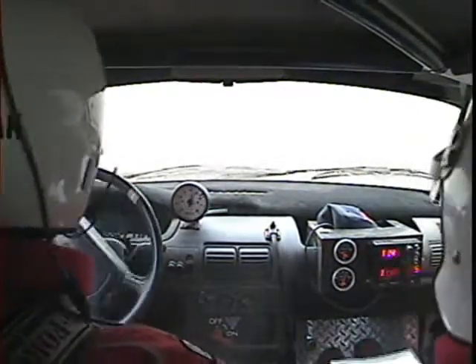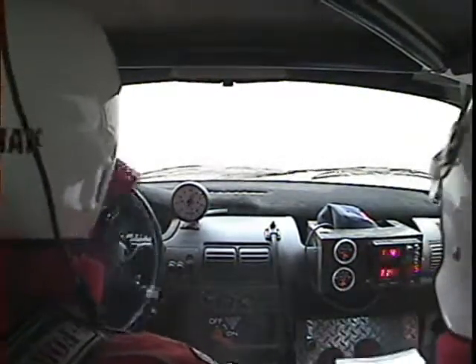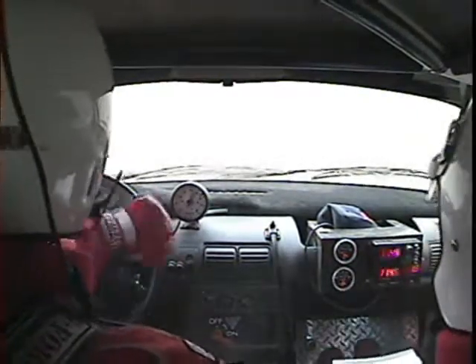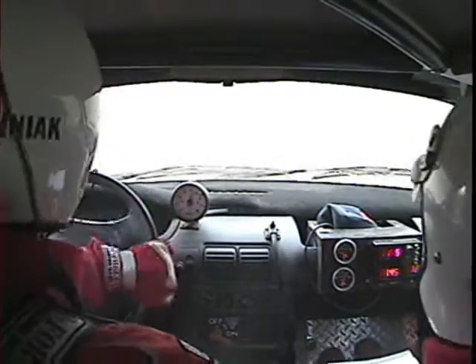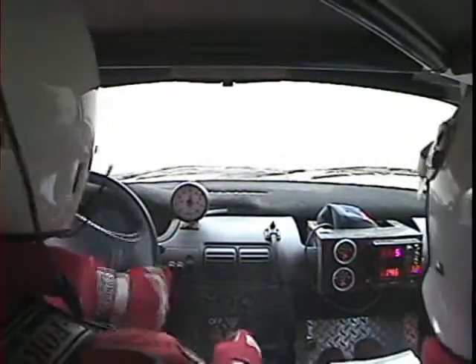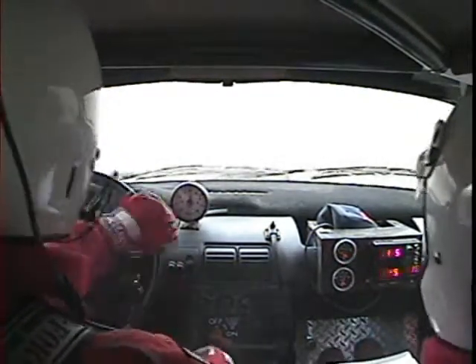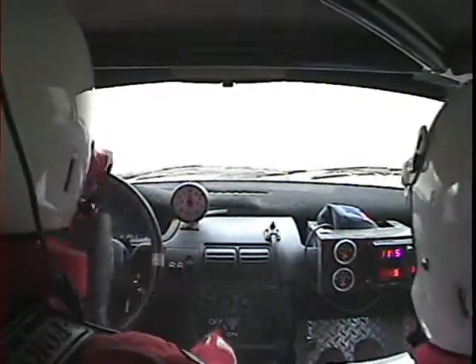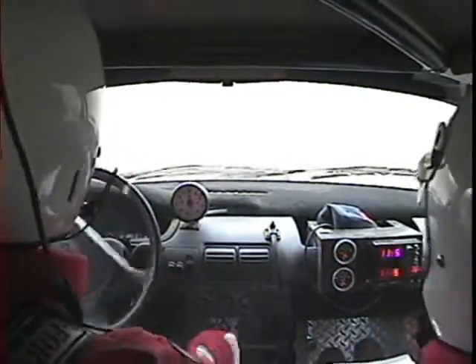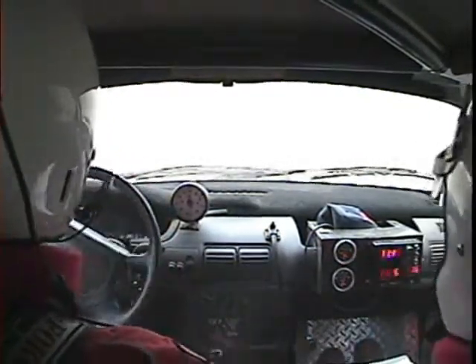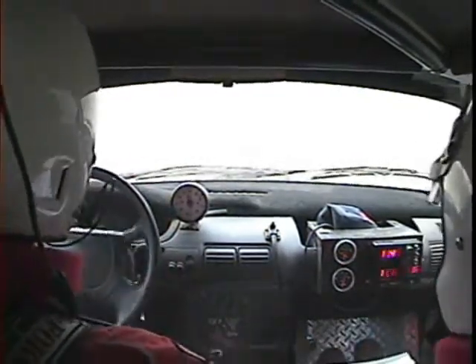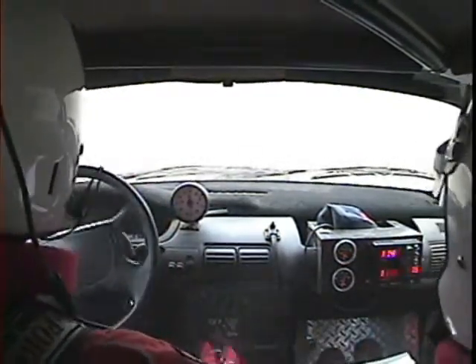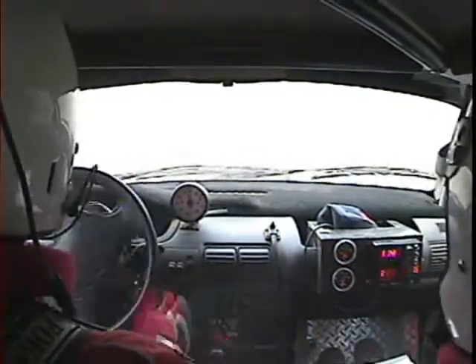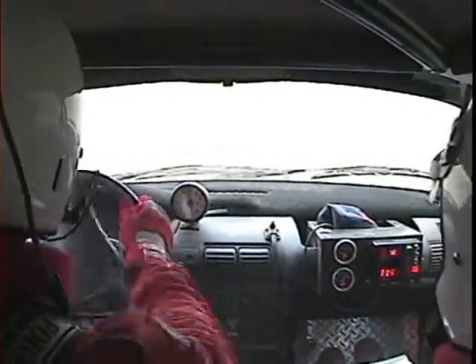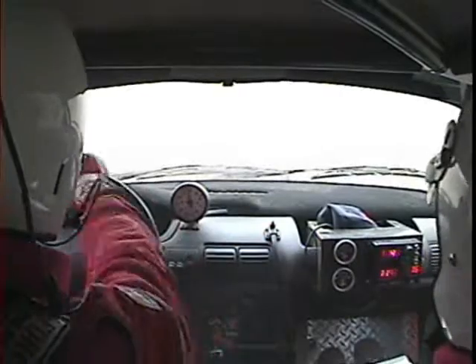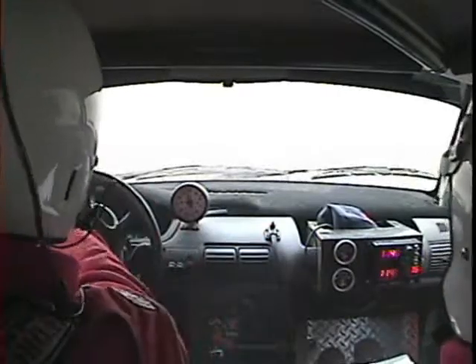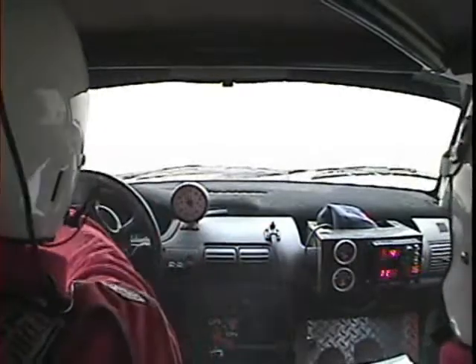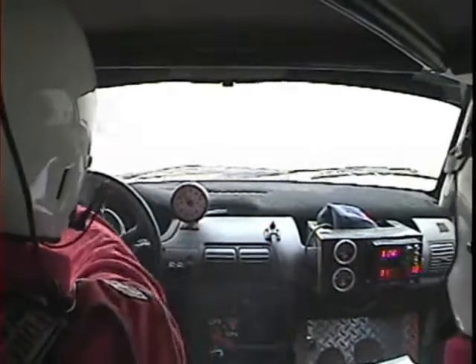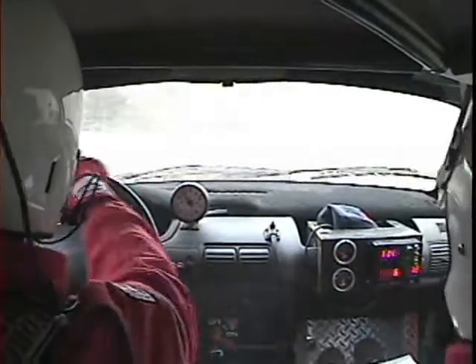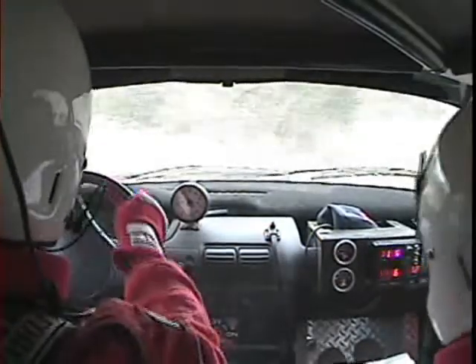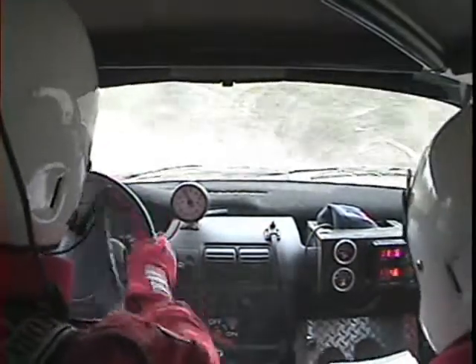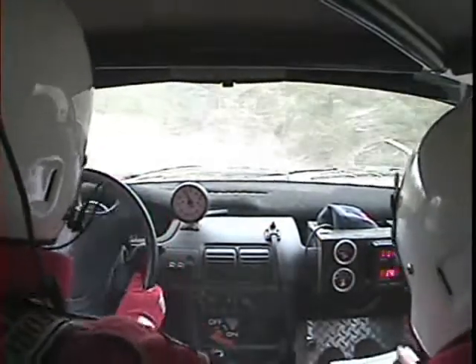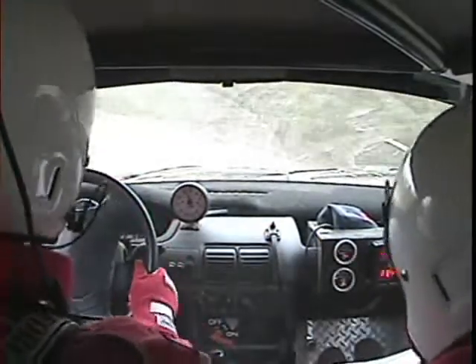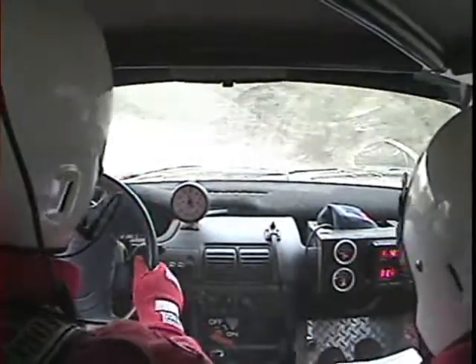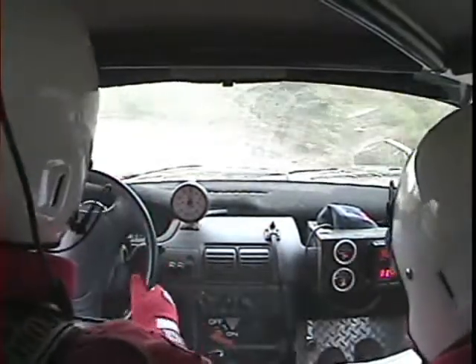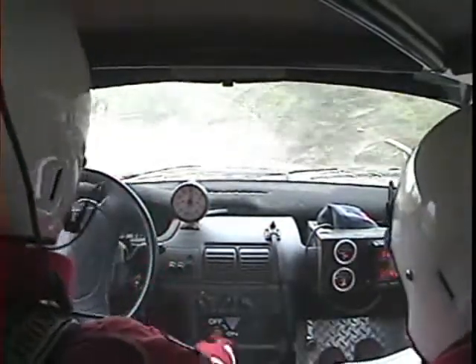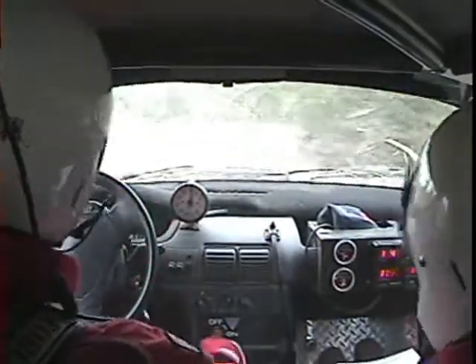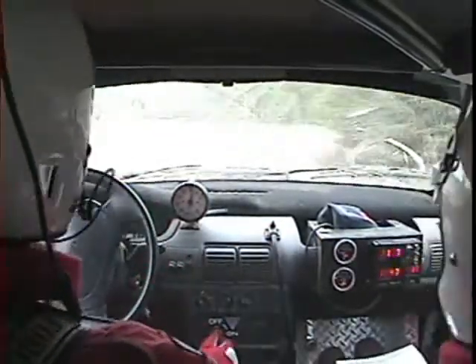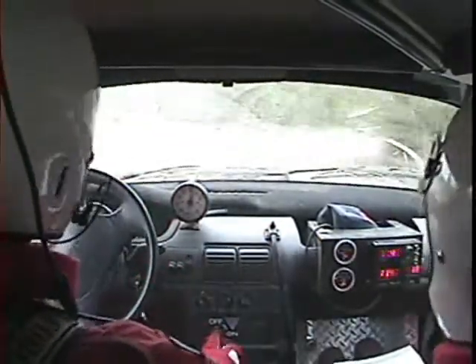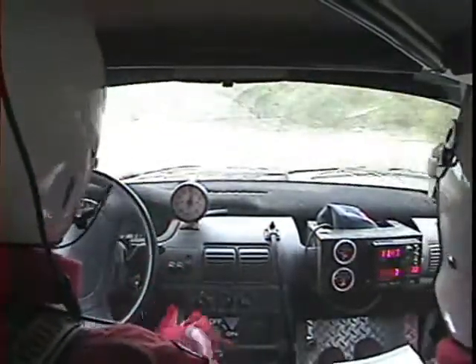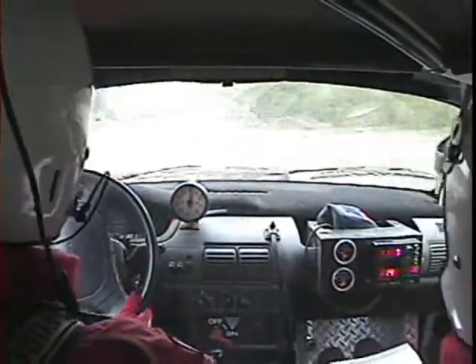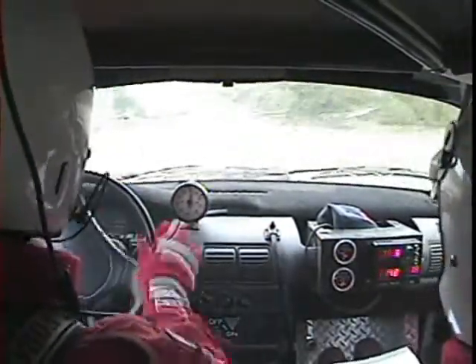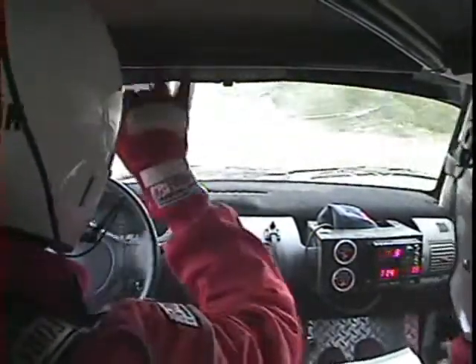We're out, we're out. We're good, we're good, we're good. All right, all right. Double caution, break. Woo hoo!